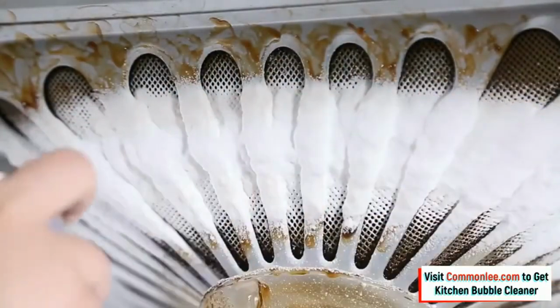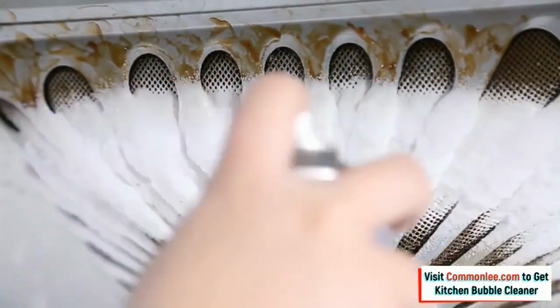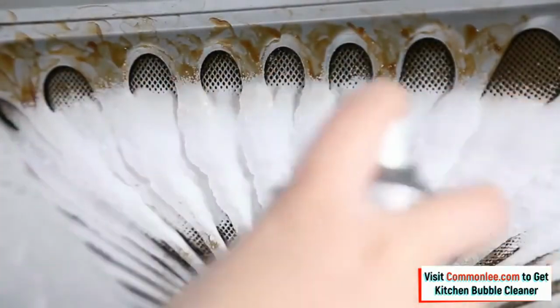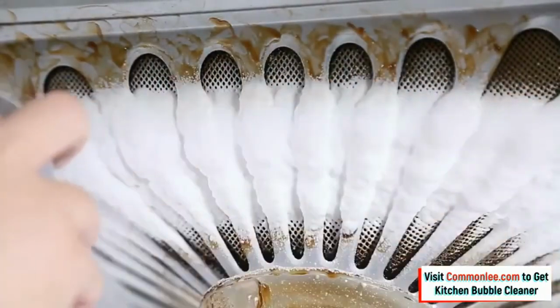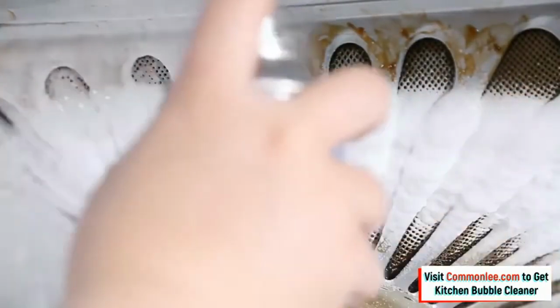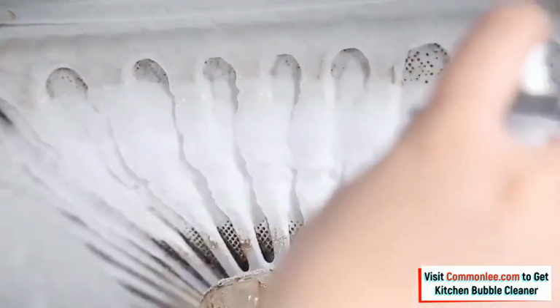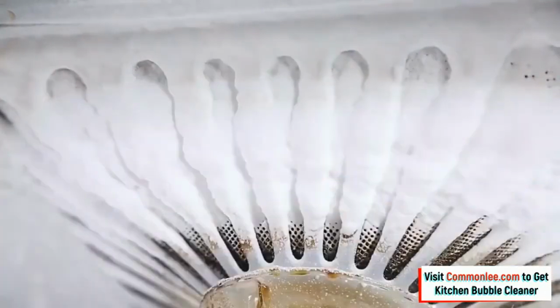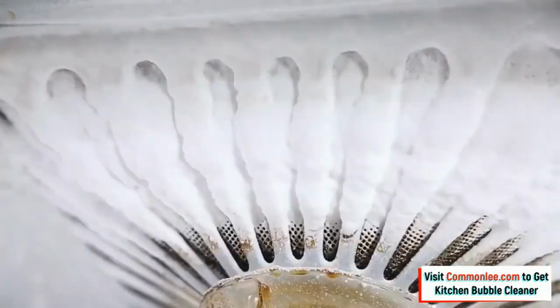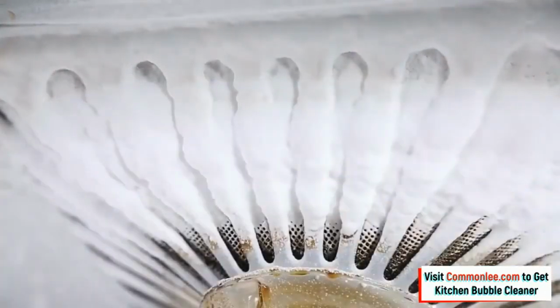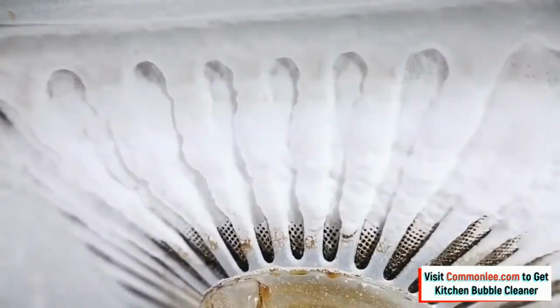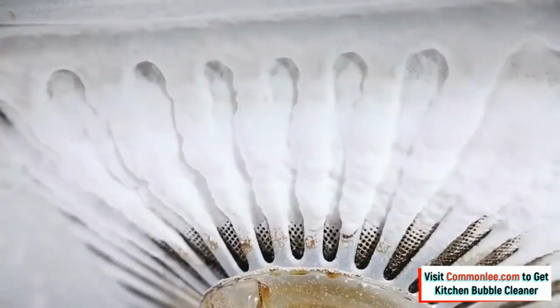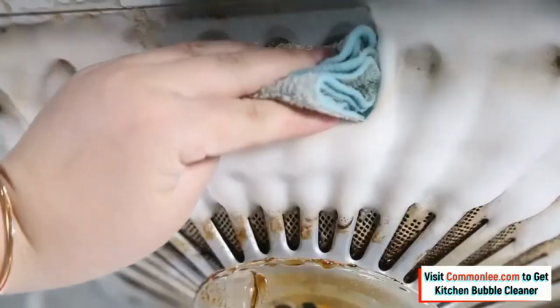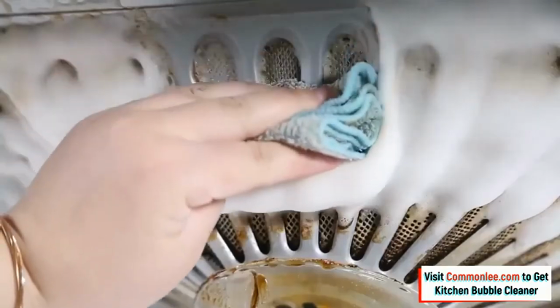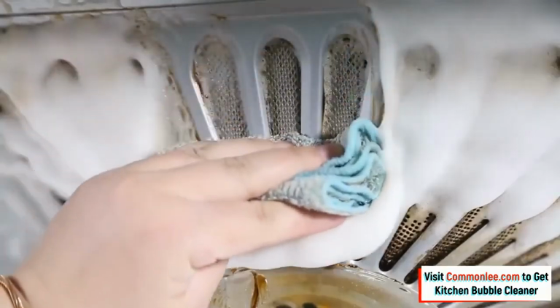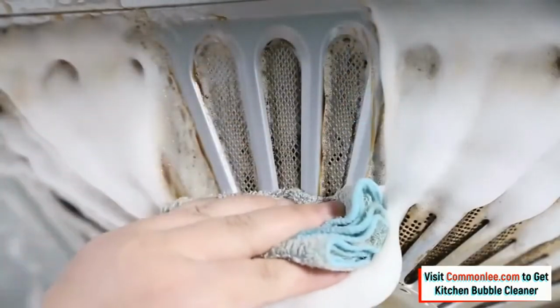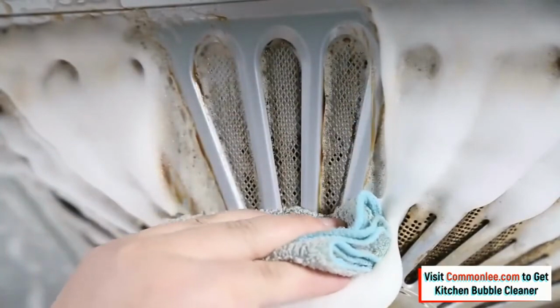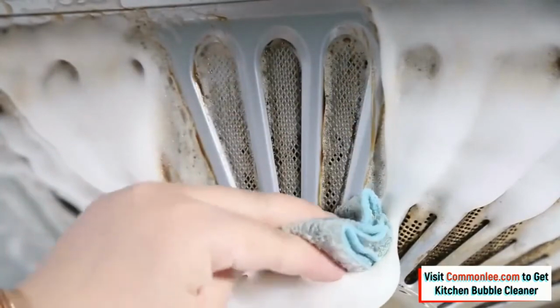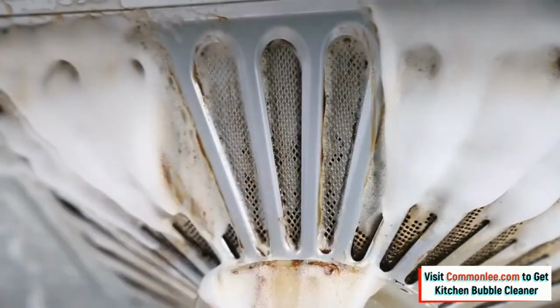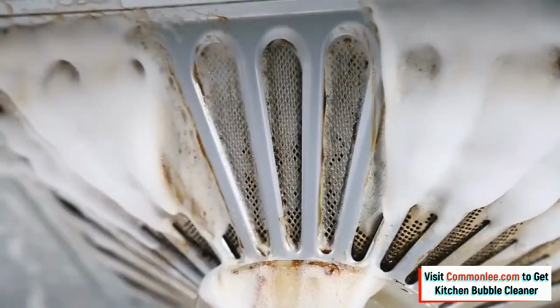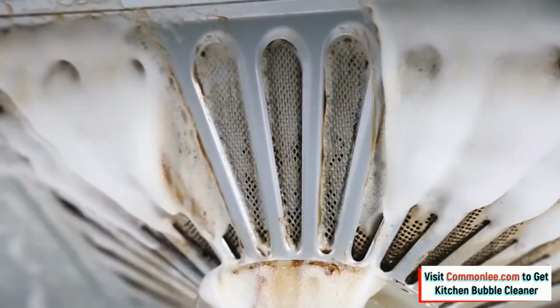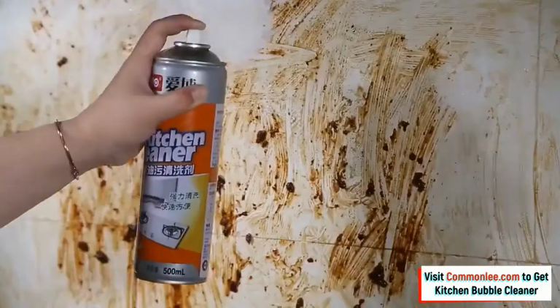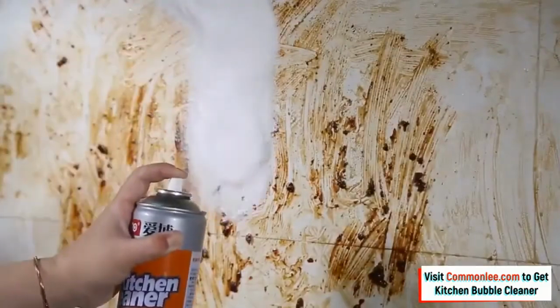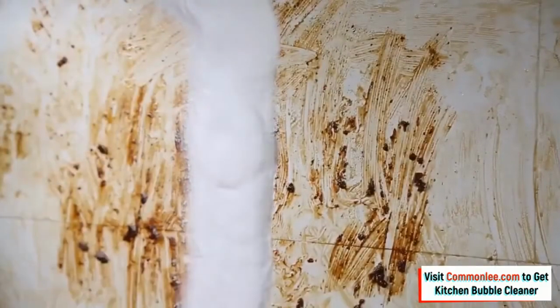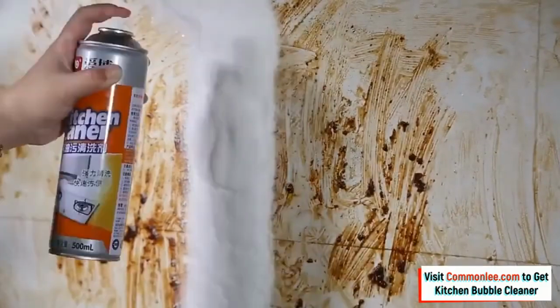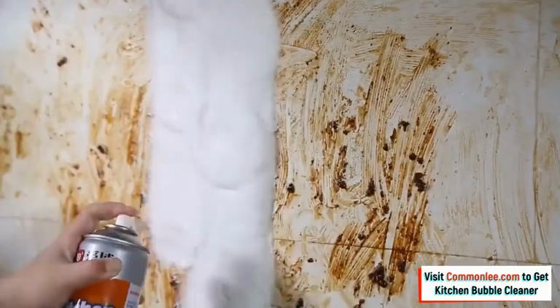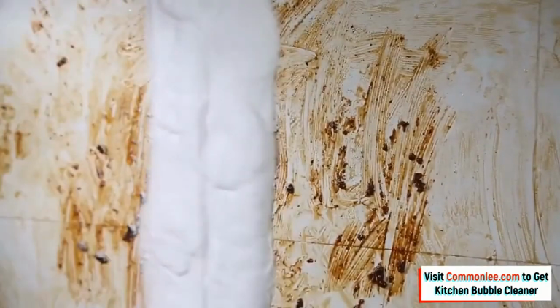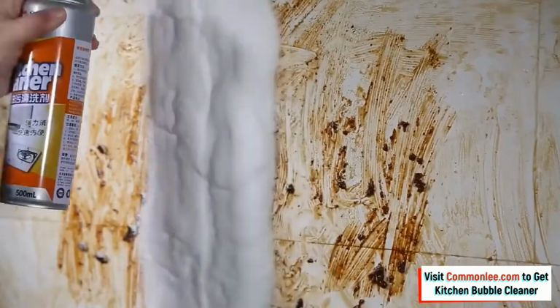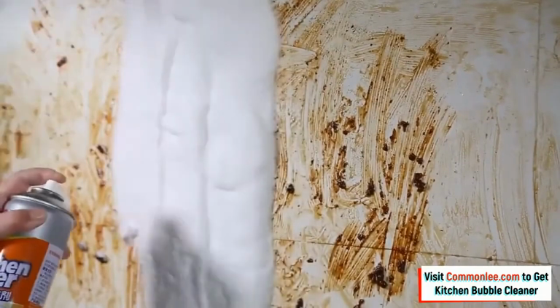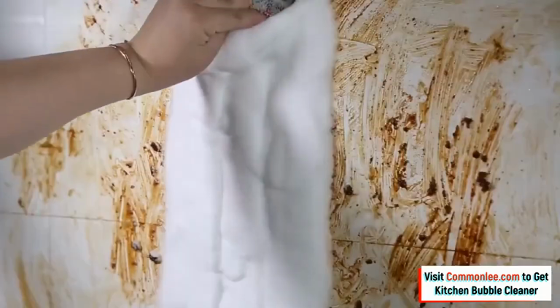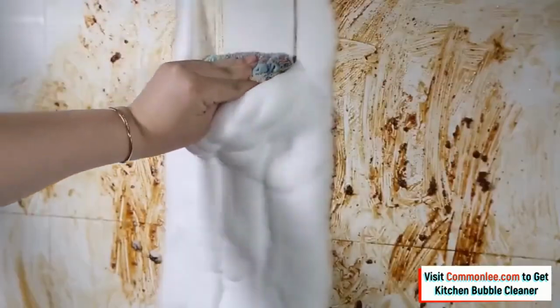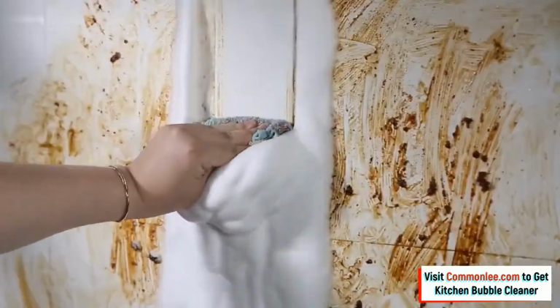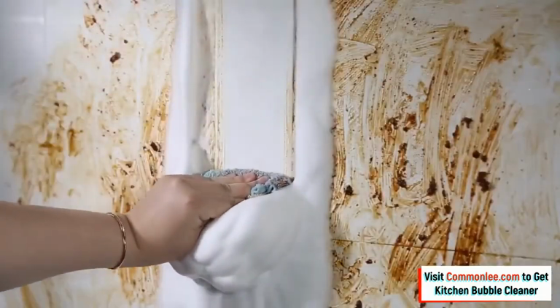Just spray and rinse, making things fresh and brand new. The leading foam cleansing delivers amazing fragrance while removing 100% of soap scum. It effectively eliminates grease, stuck-on dirt, dust, fingerprints, and any unwanted stains on all surfaces.